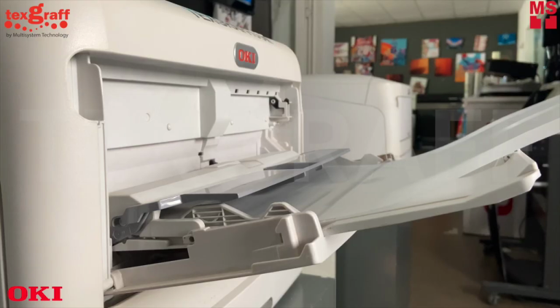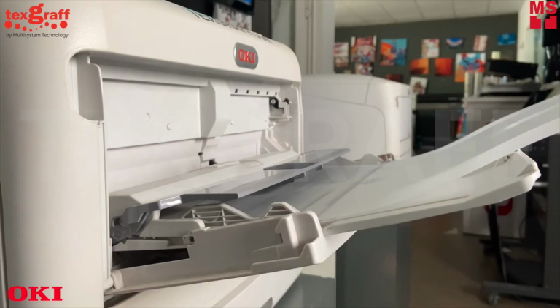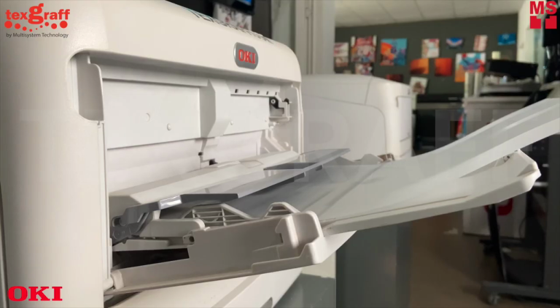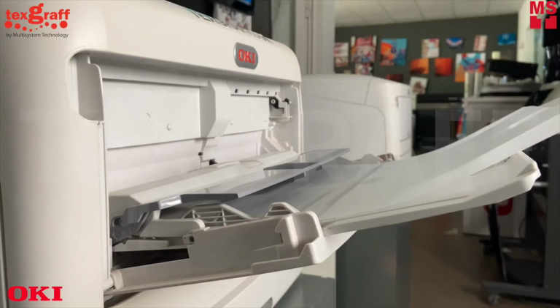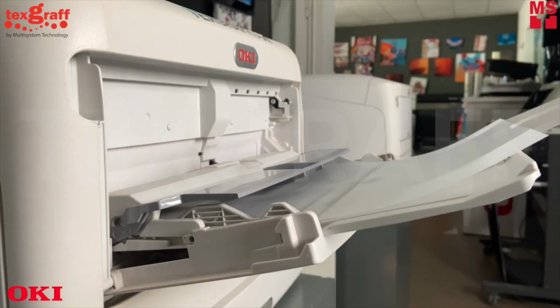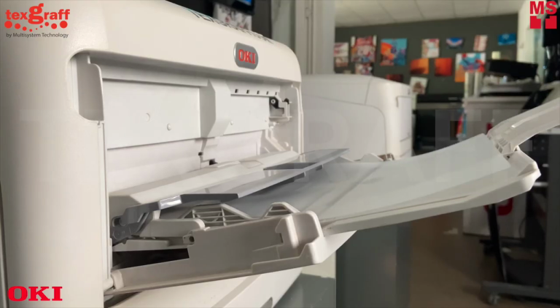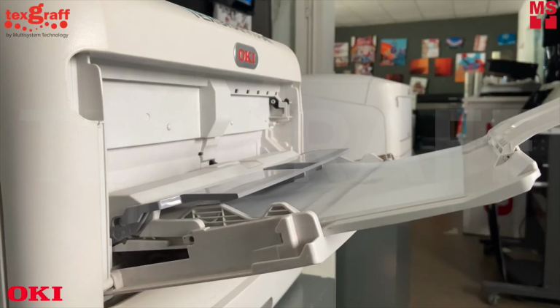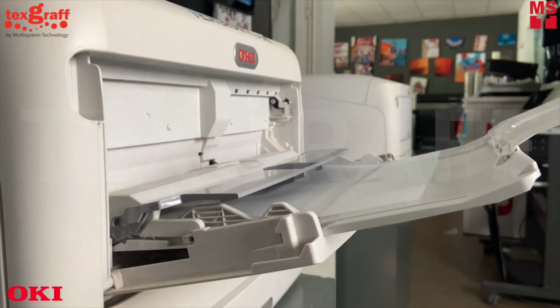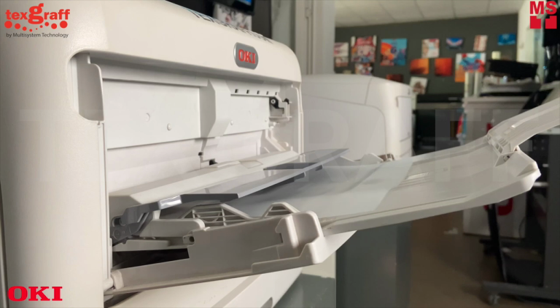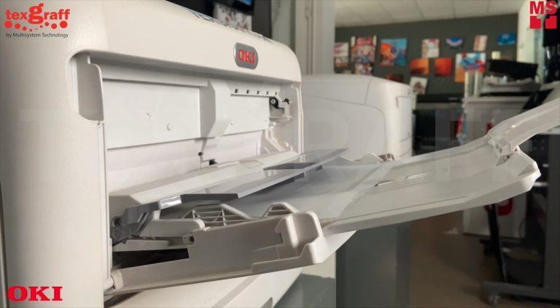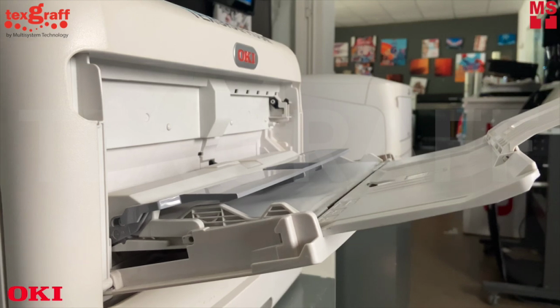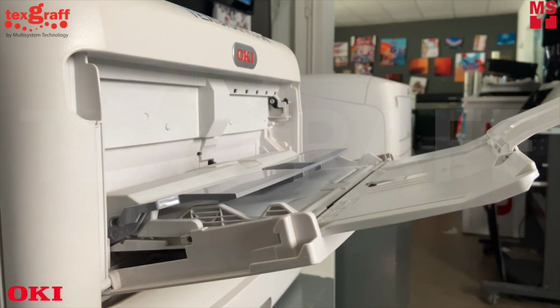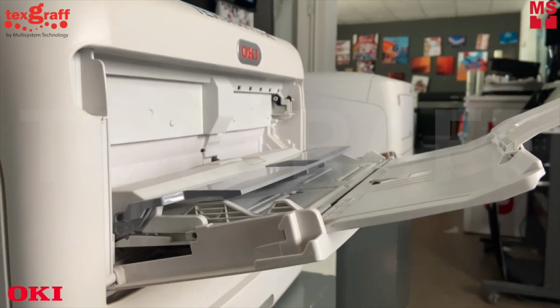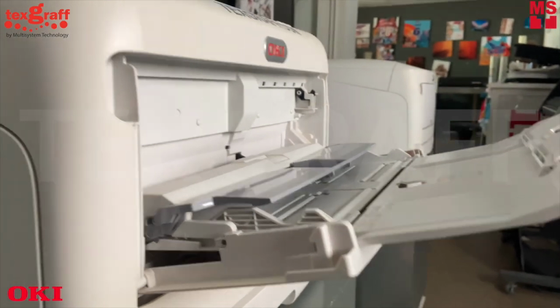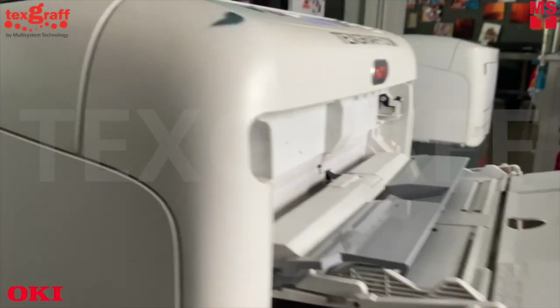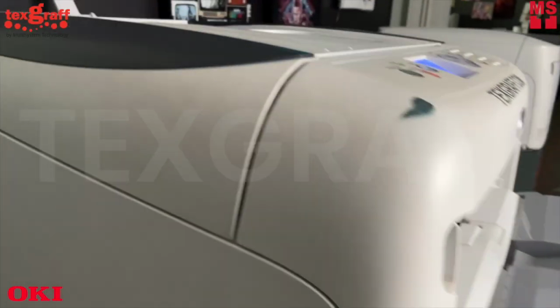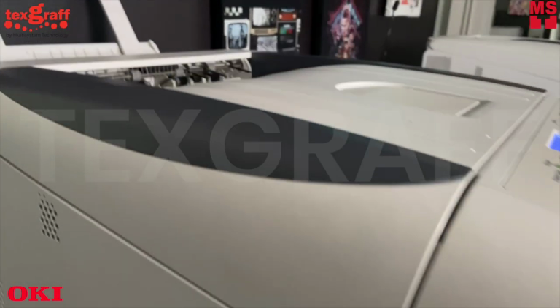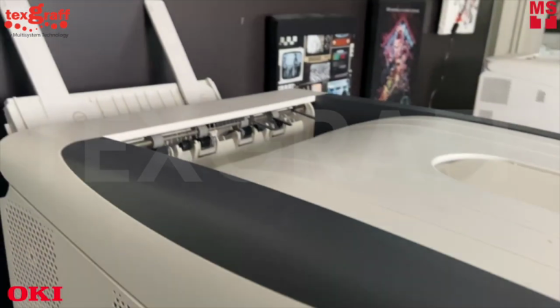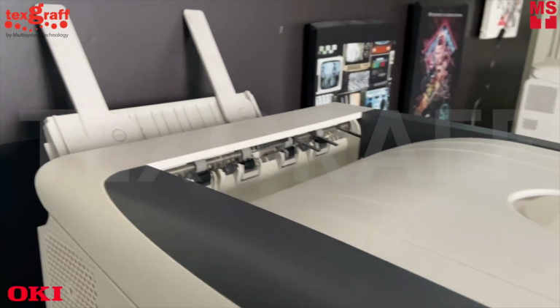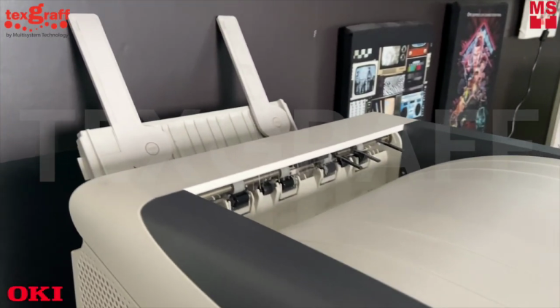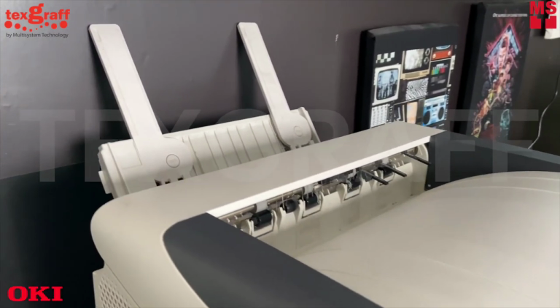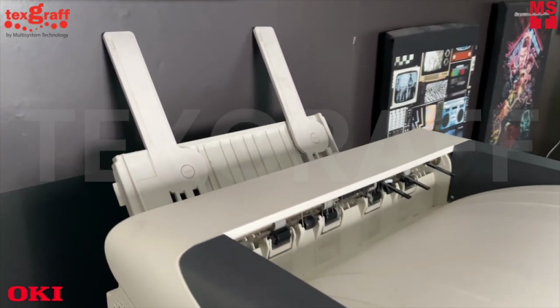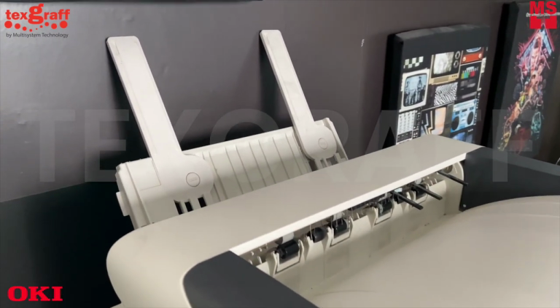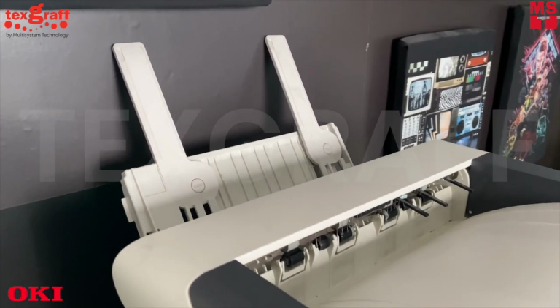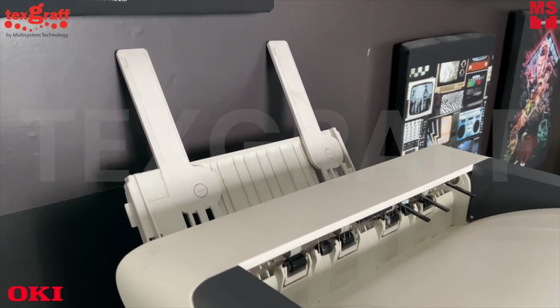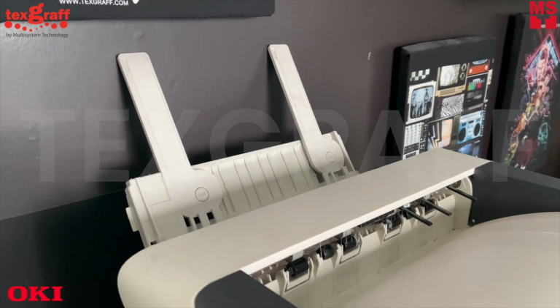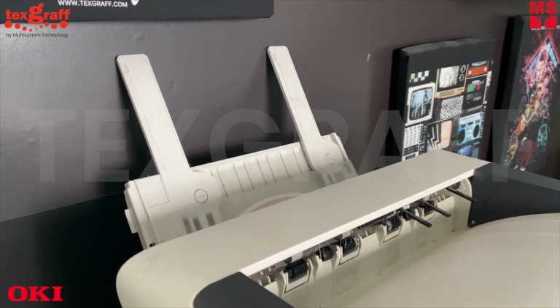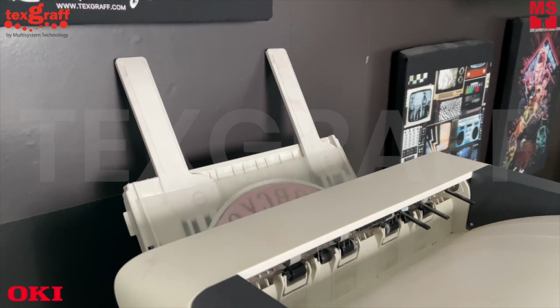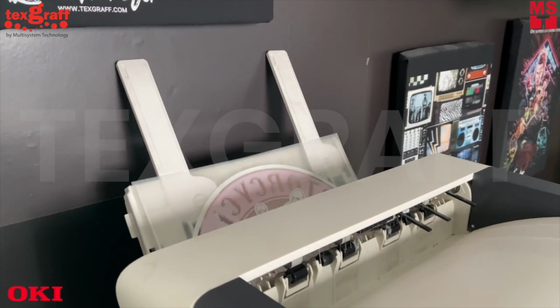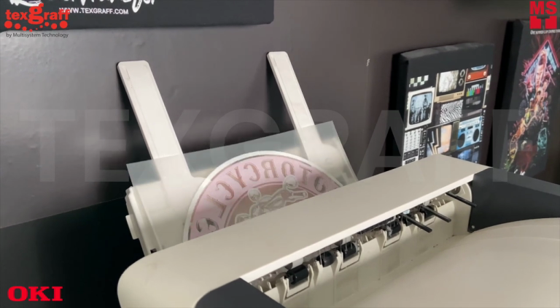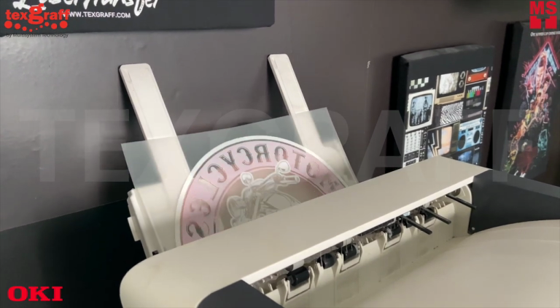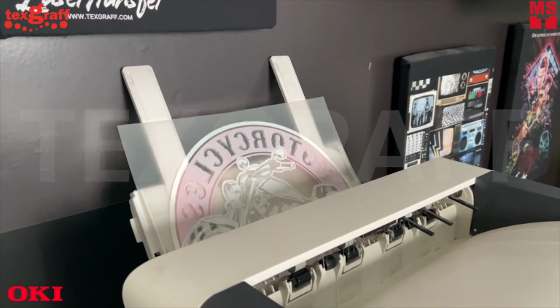Printing solid white onto a variety of media, it can be used in combination with transfer media to create vibrant print on dark backgrounds, dark colored garments and other hard surfaces.